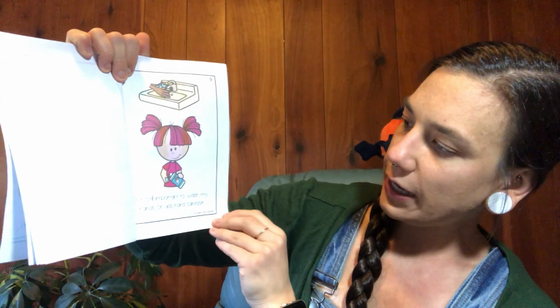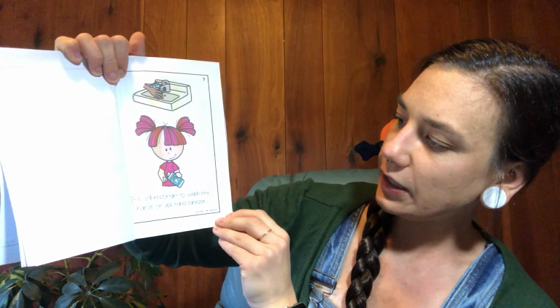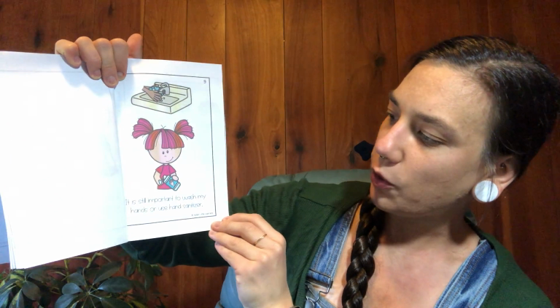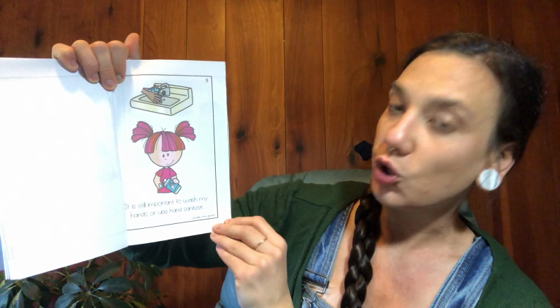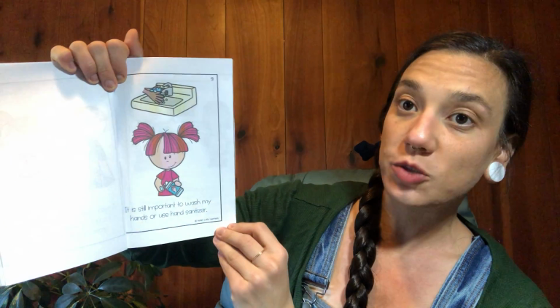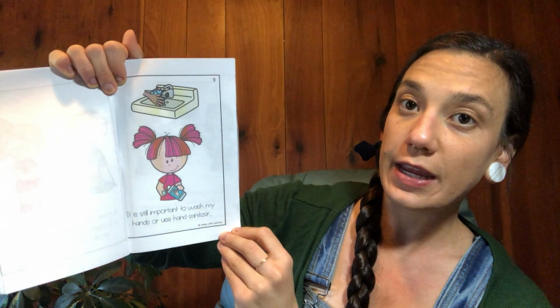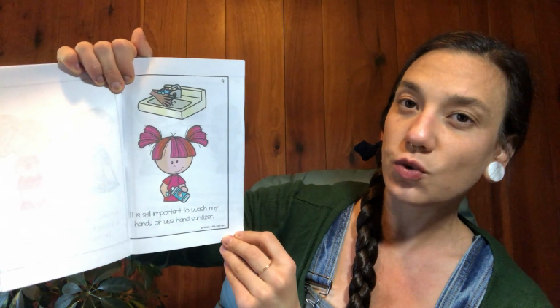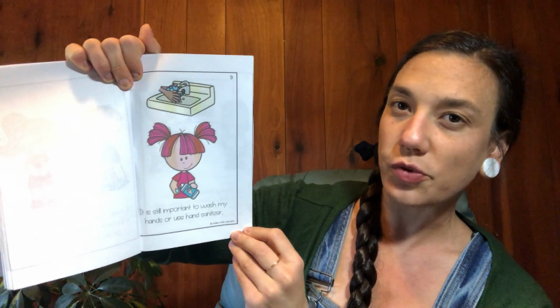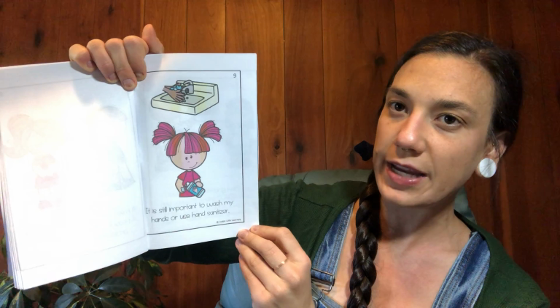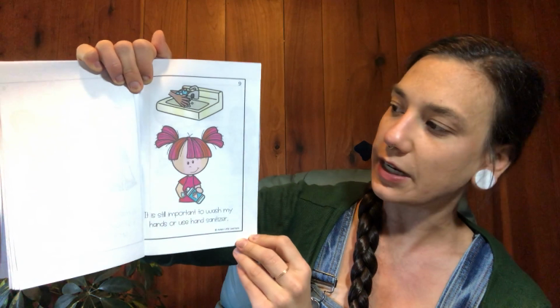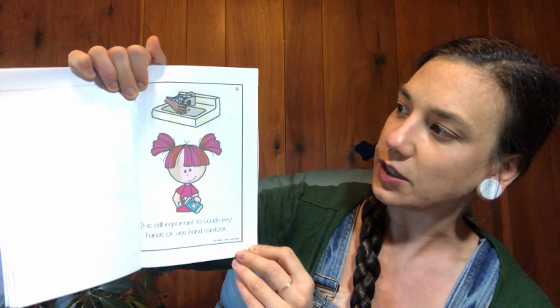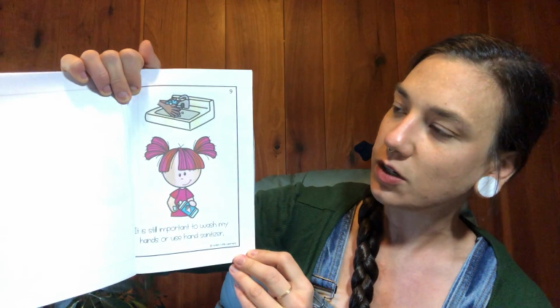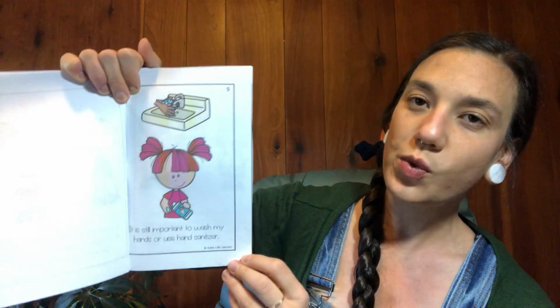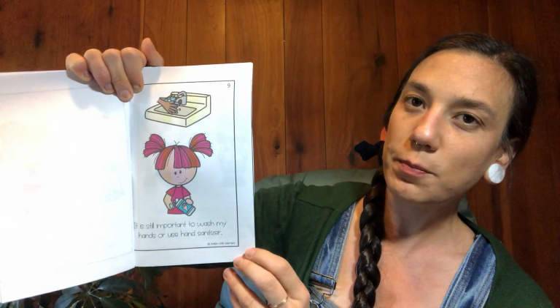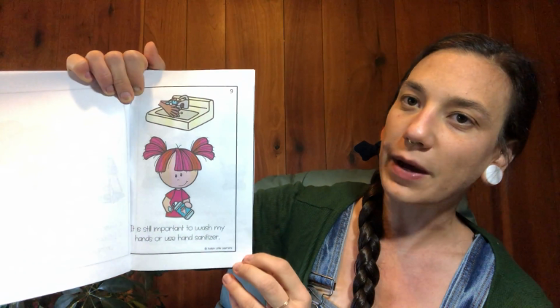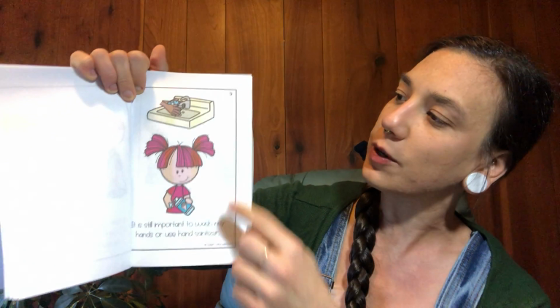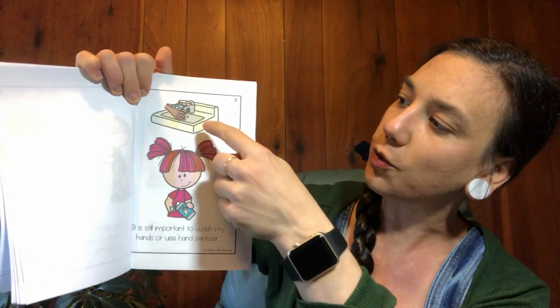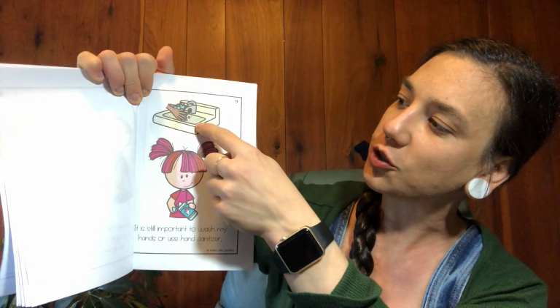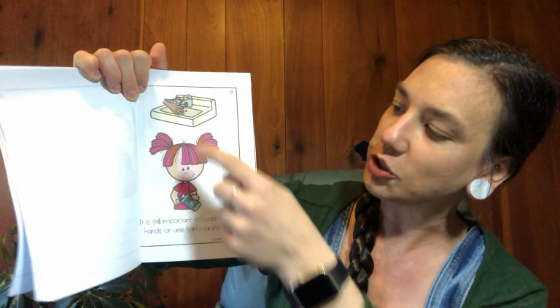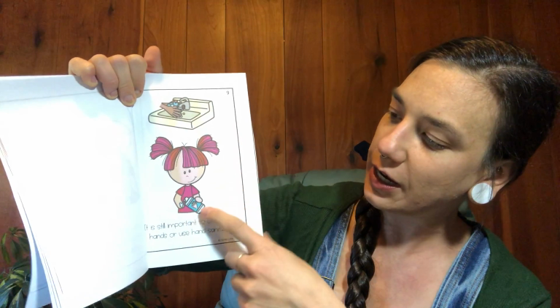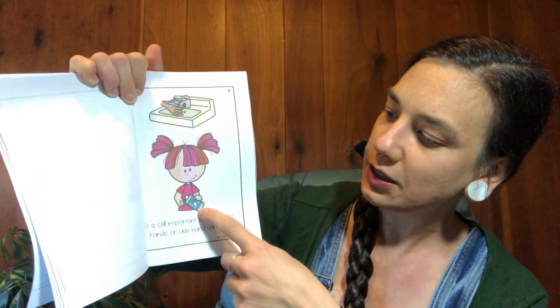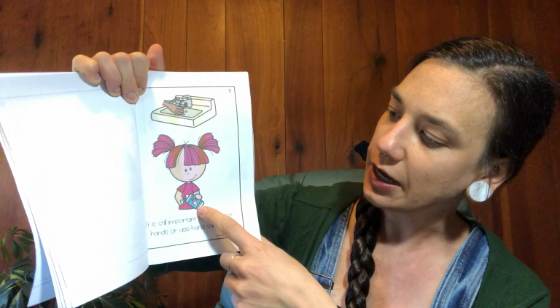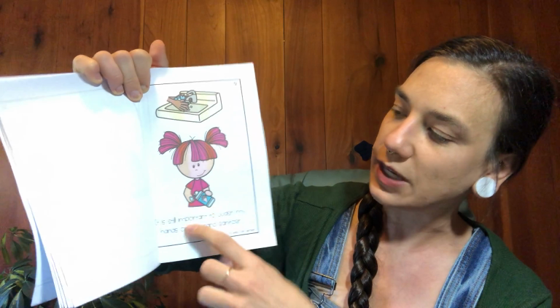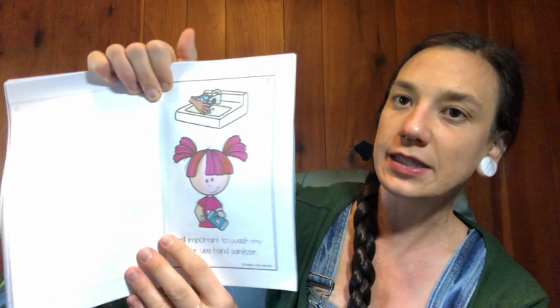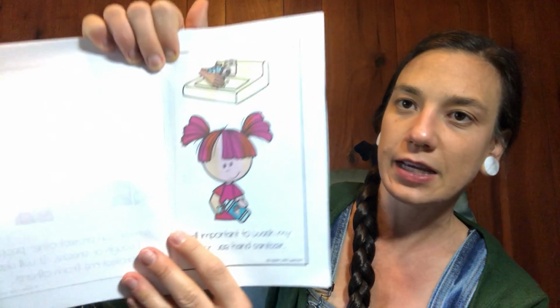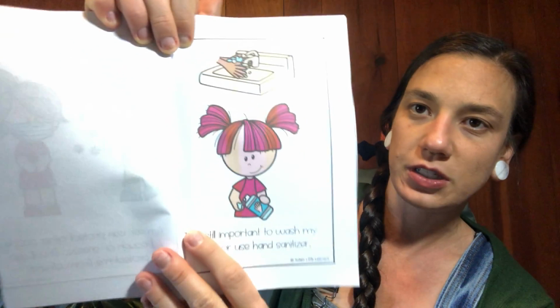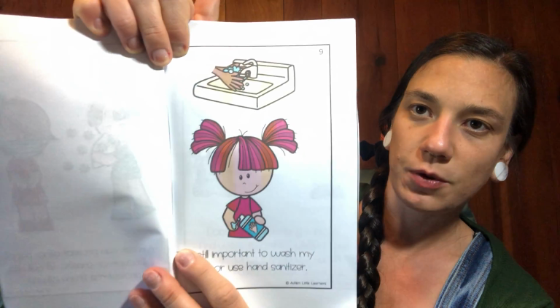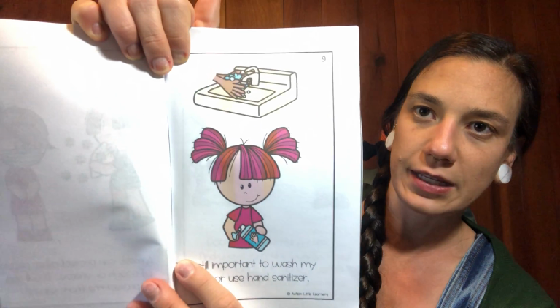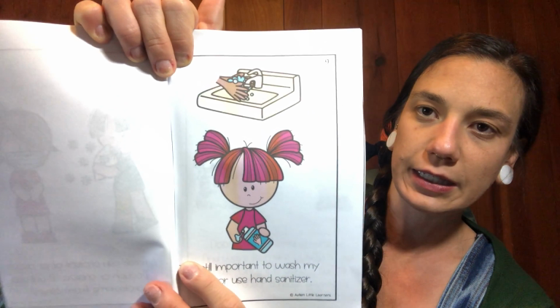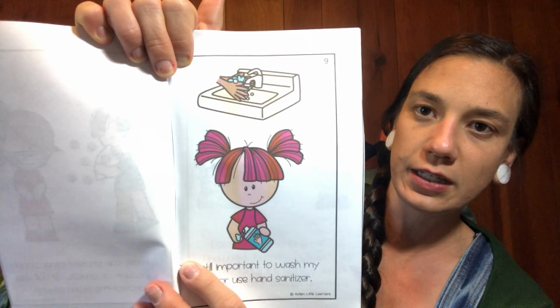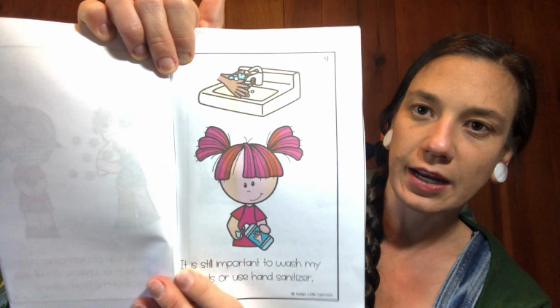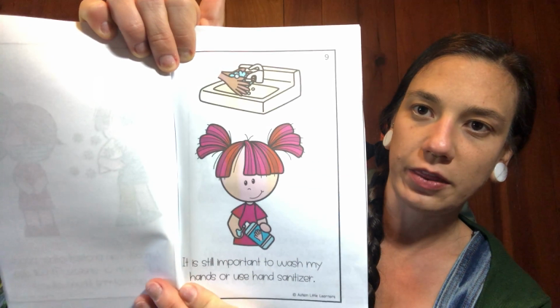It's still important to wash my hands or use hand sanitizer. We read a book about how it was important to wash your hands and use hand sanitizer to keep your bodies clean and healthy.